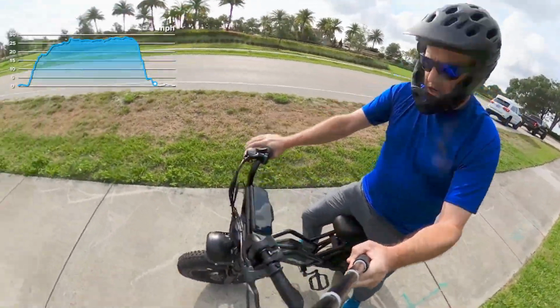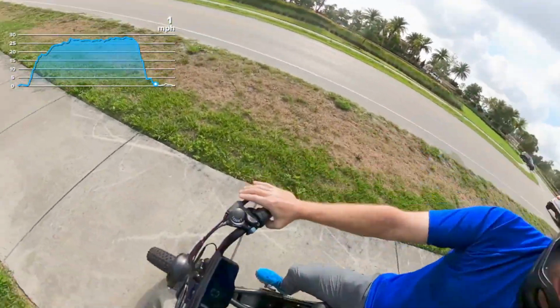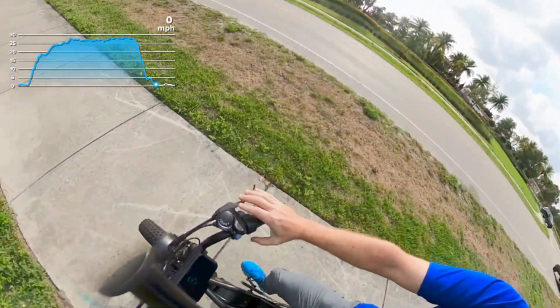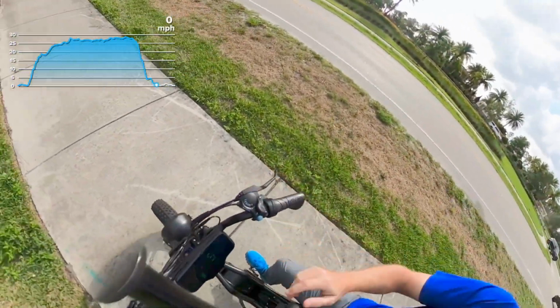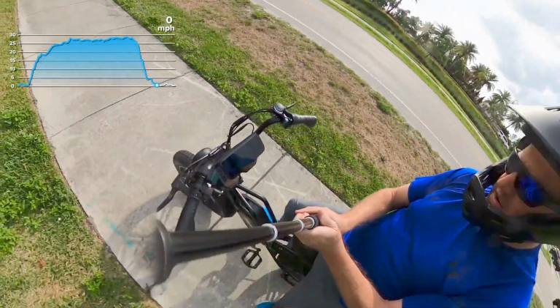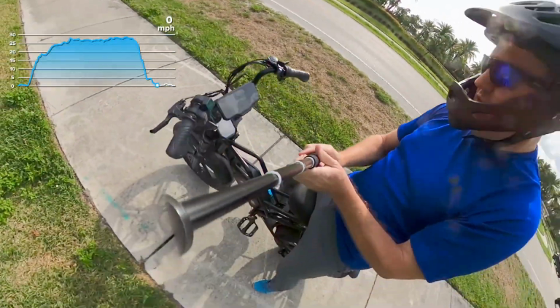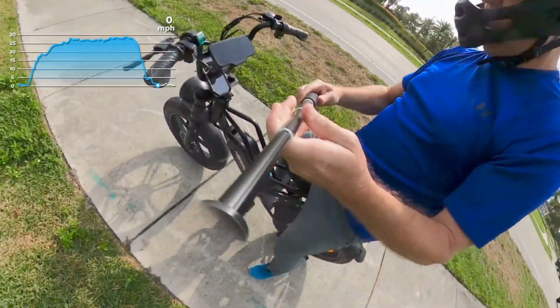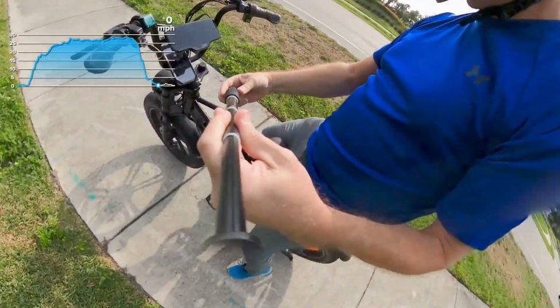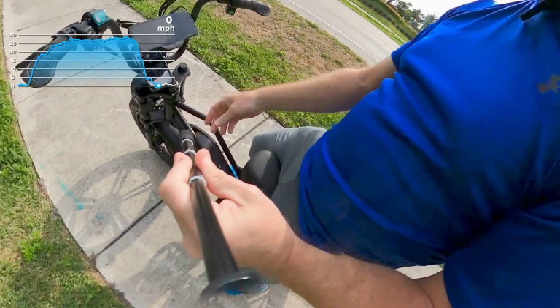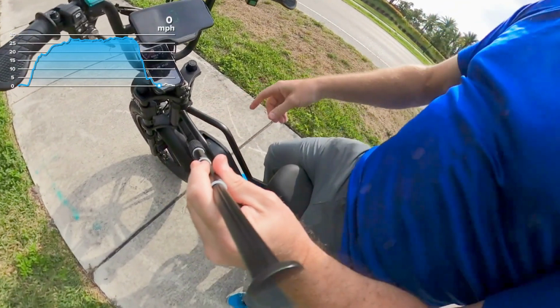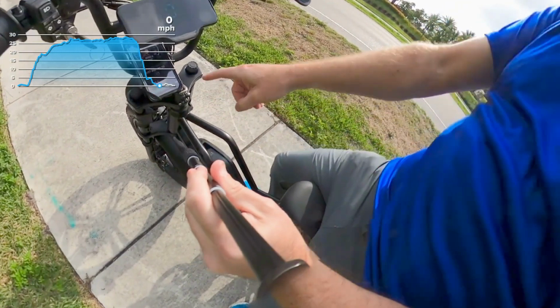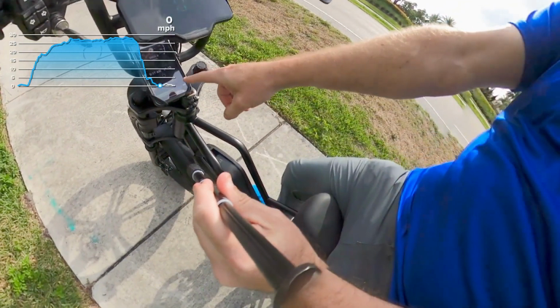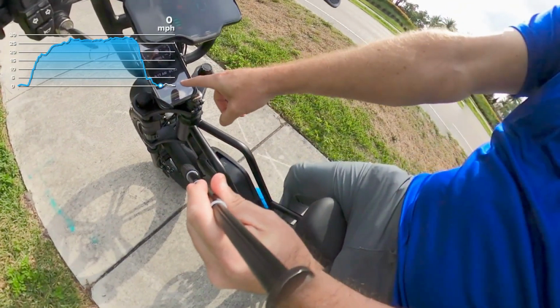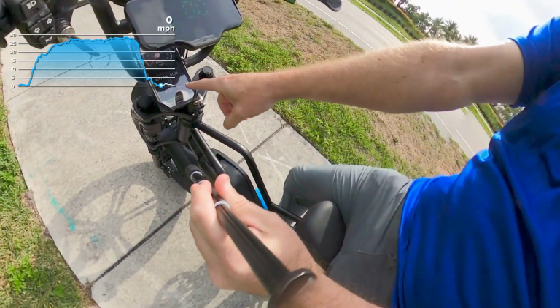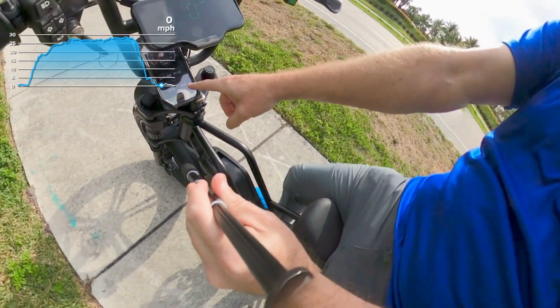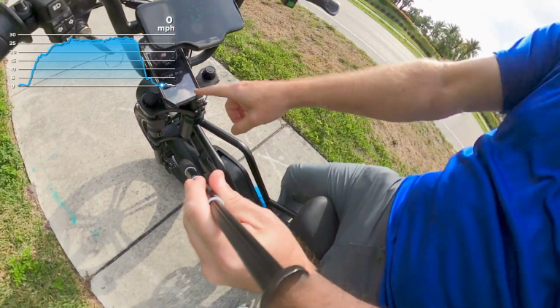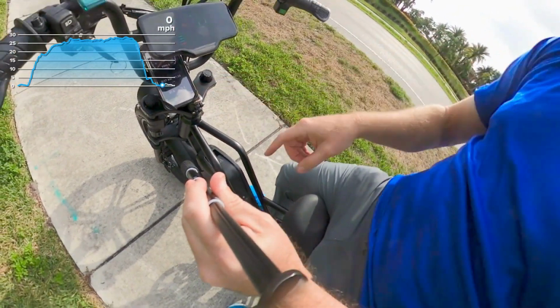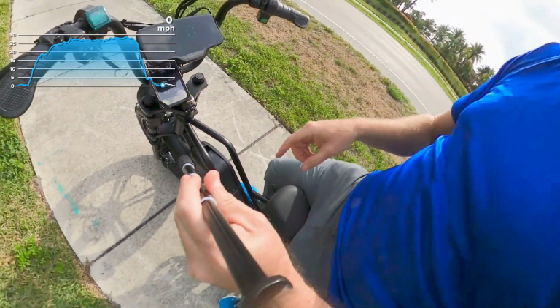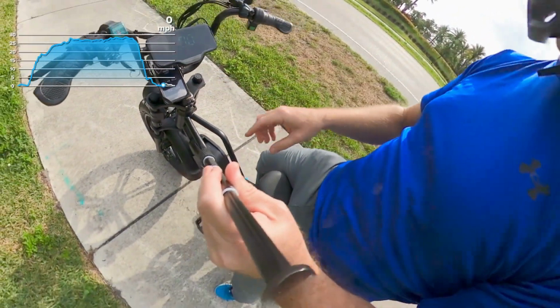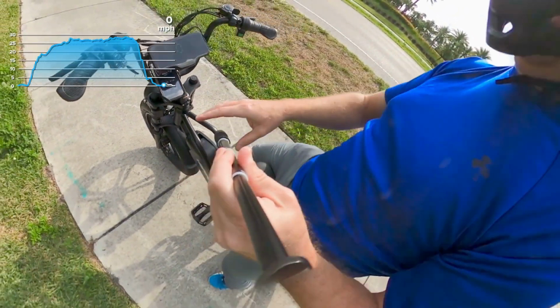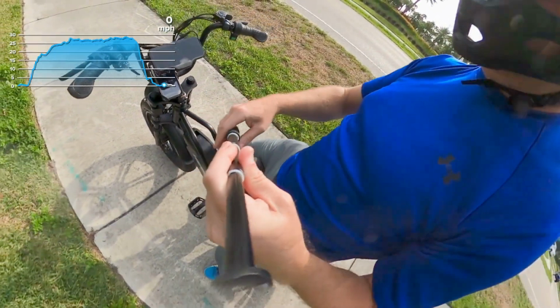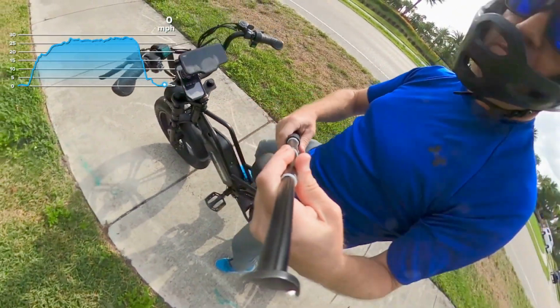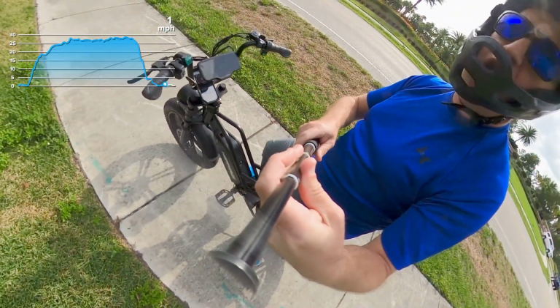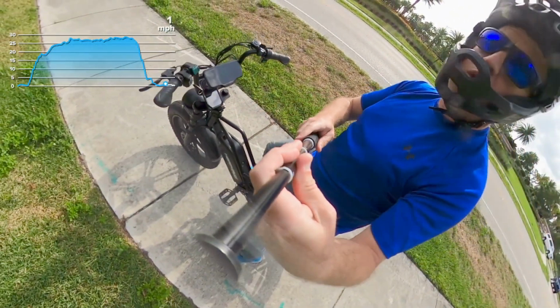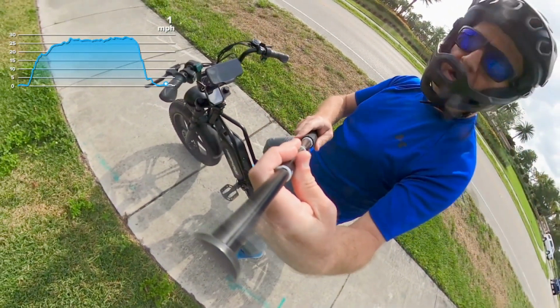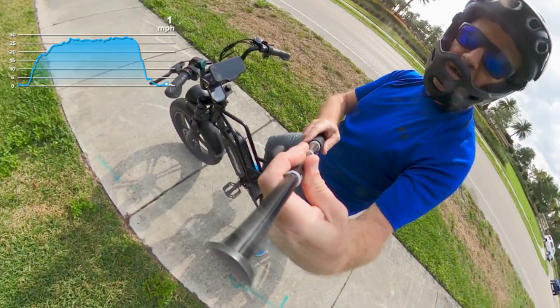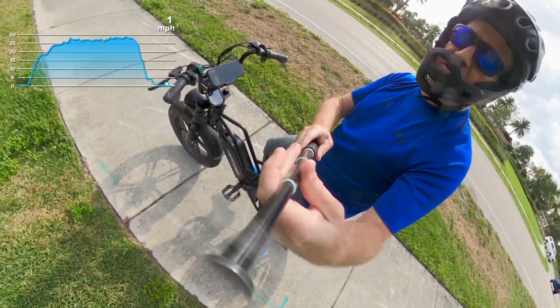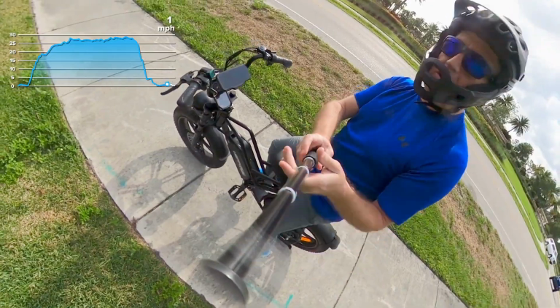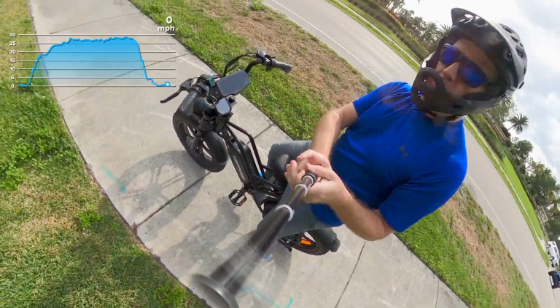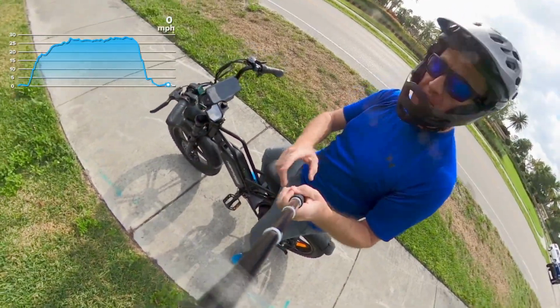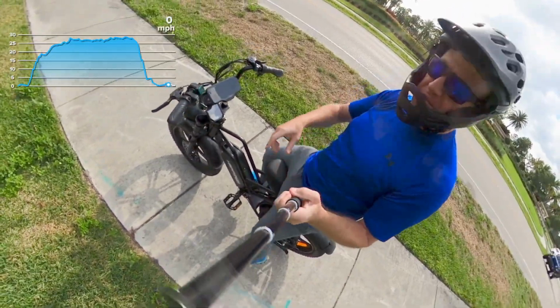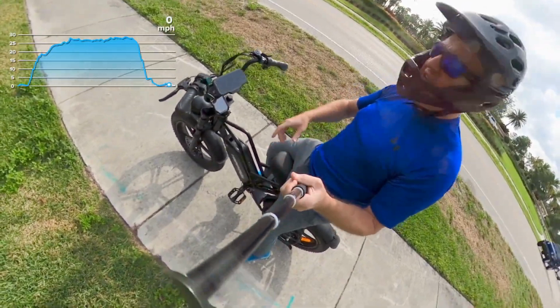All right, on that run, it says I got up to 29.4 miles an hour as my top speed. We're going to compare that to the GoPro telemetry data.